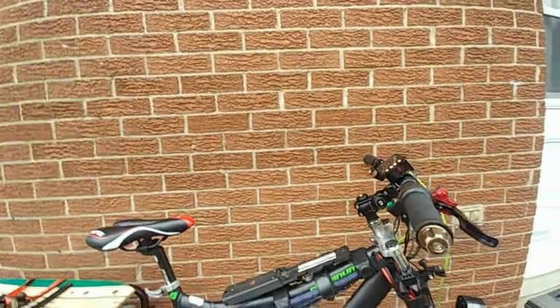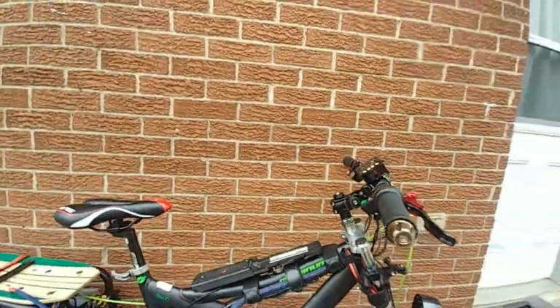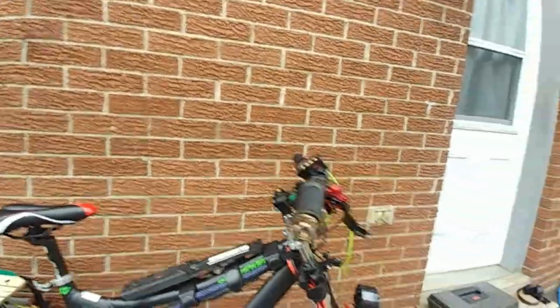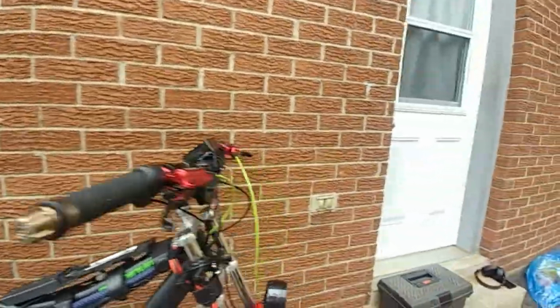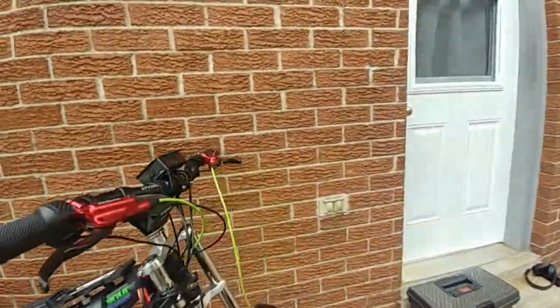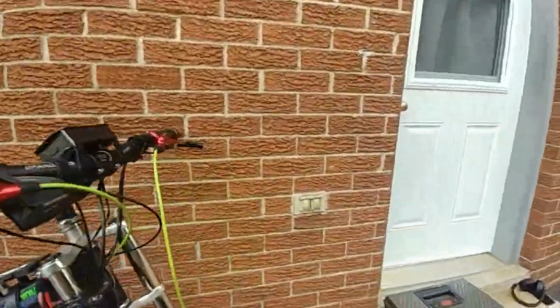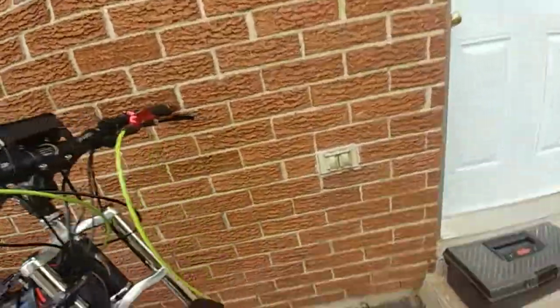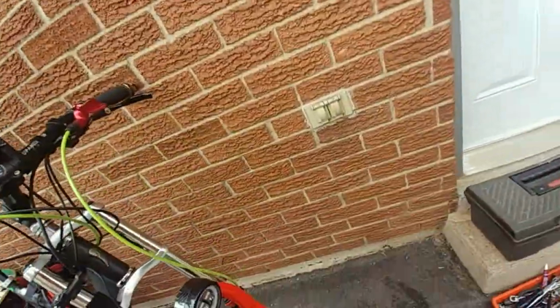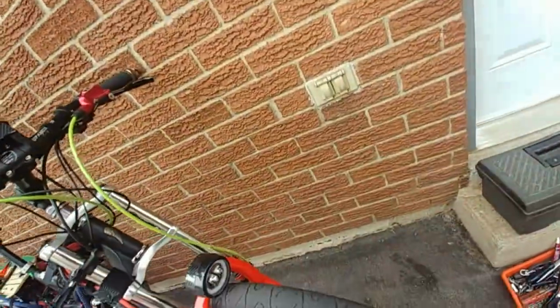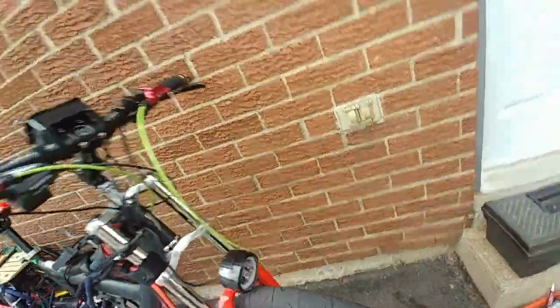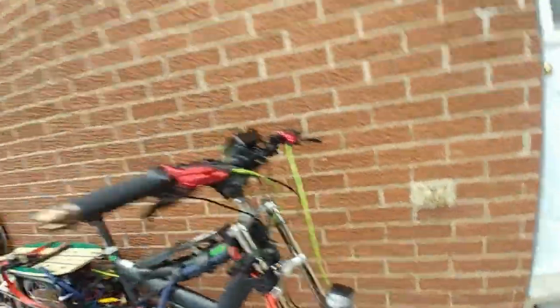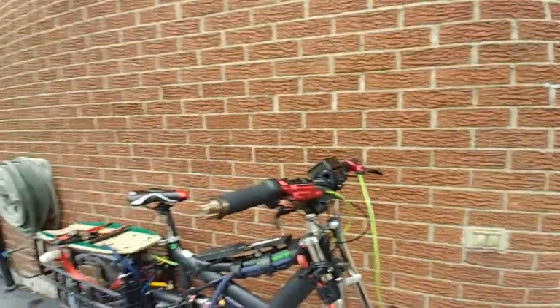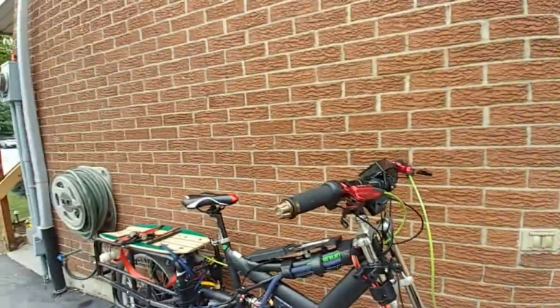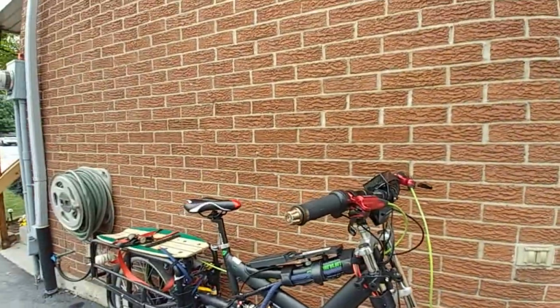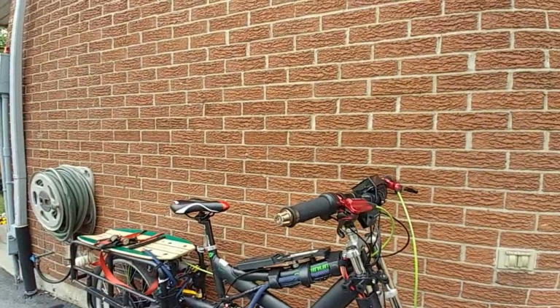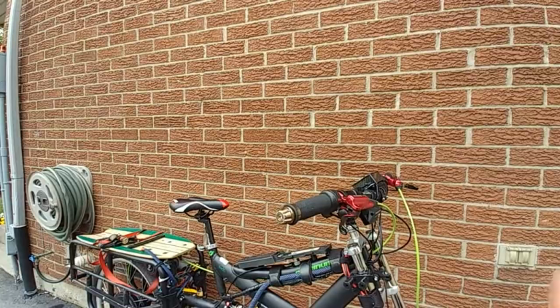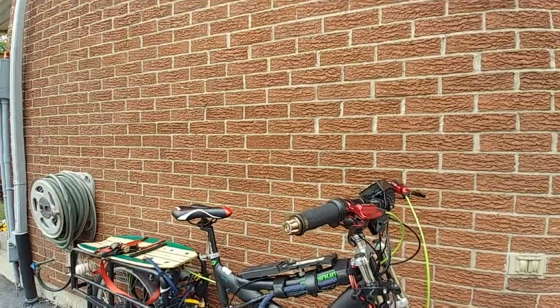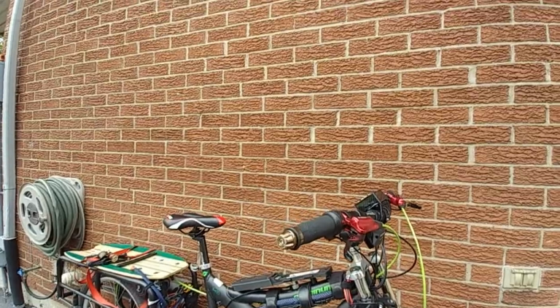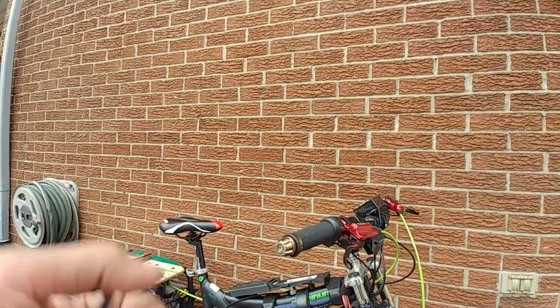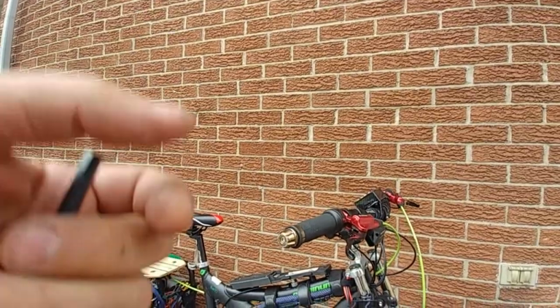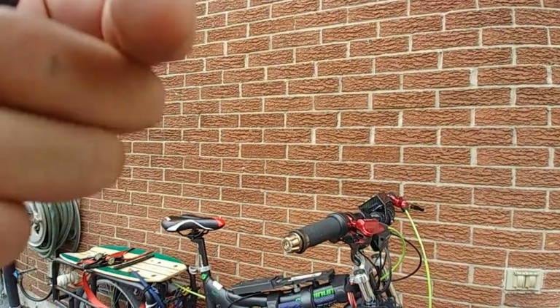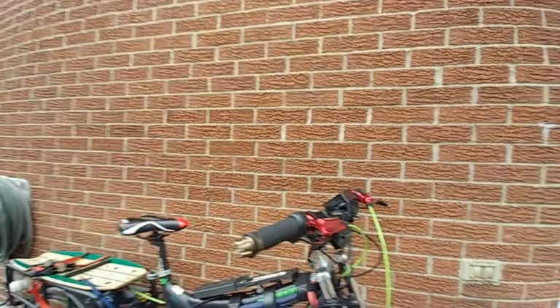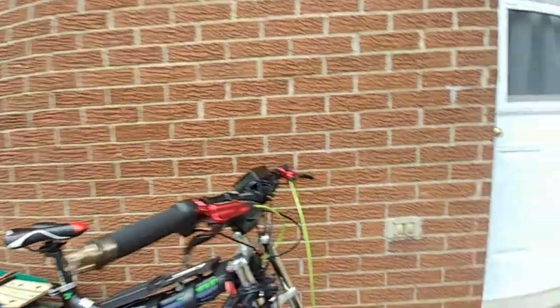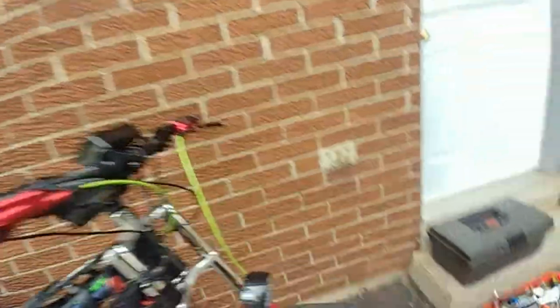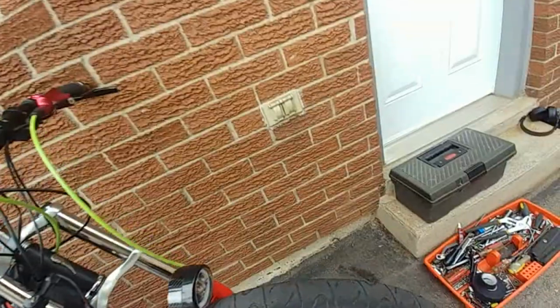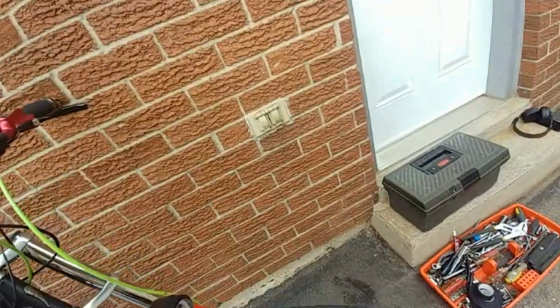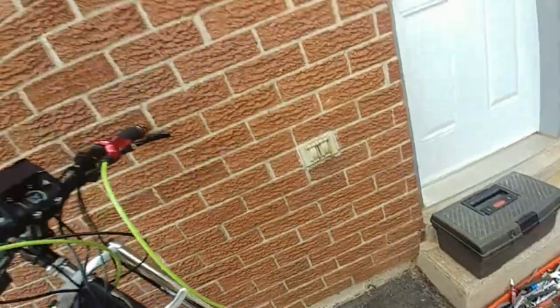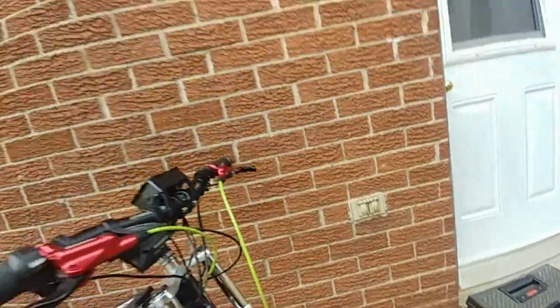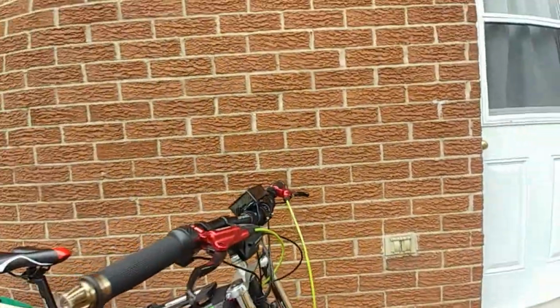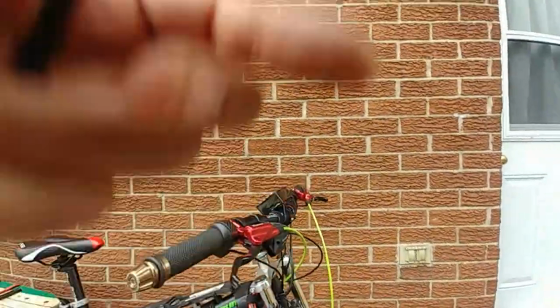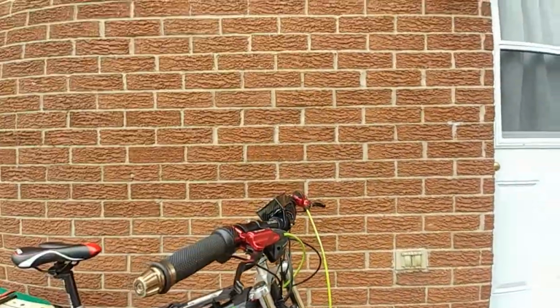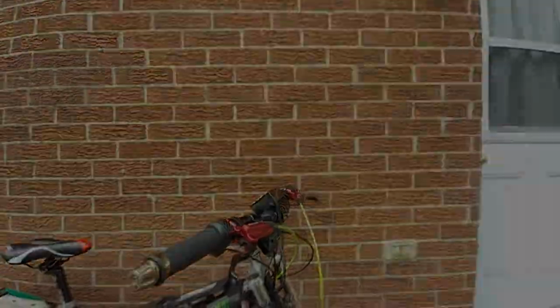I figured I'd give you an update on those. When the new stuff comes in I'll do a review on the lights and get rid of this one. Later guys.